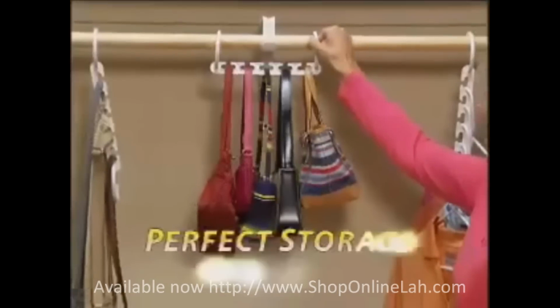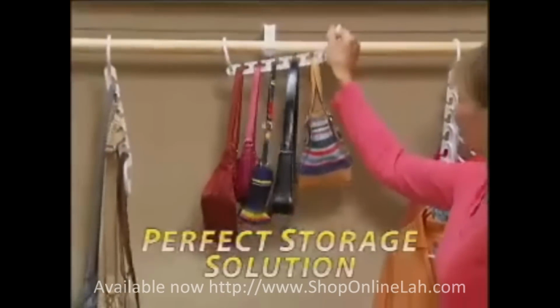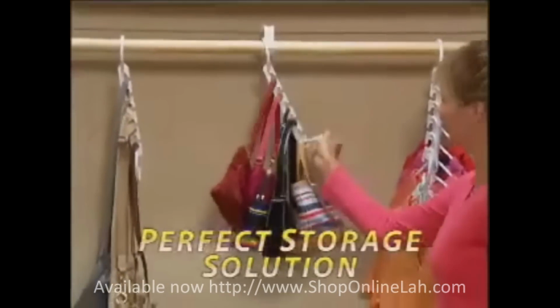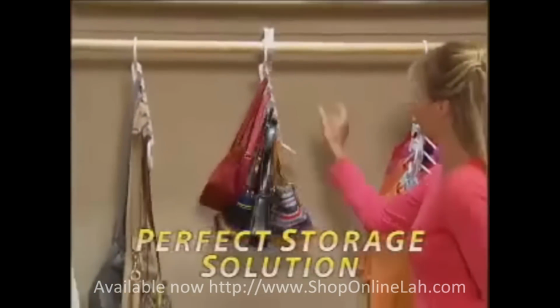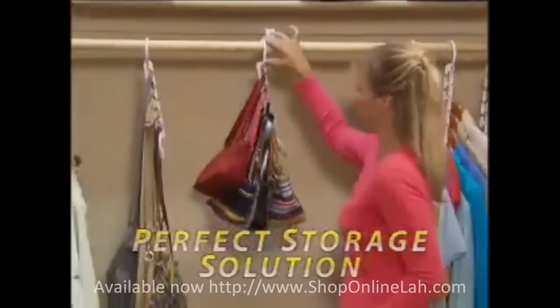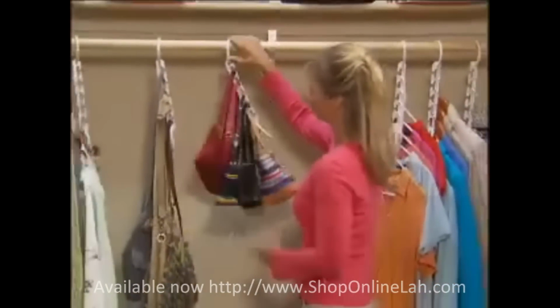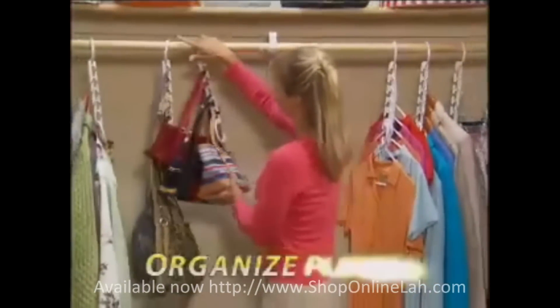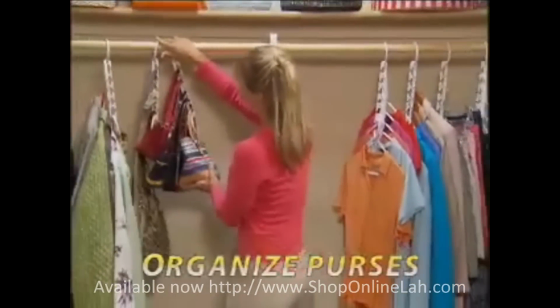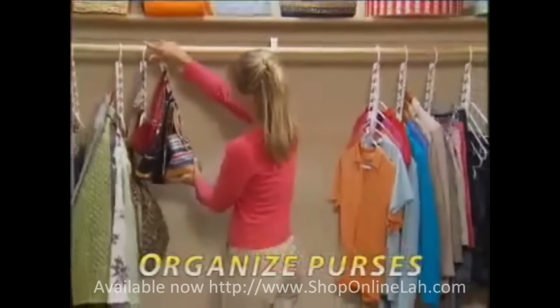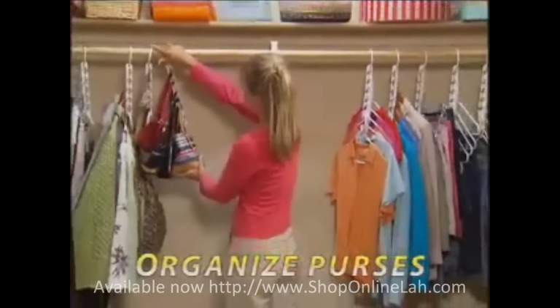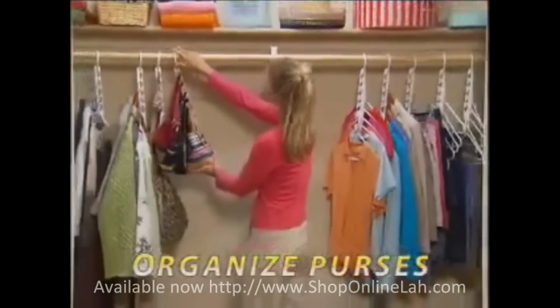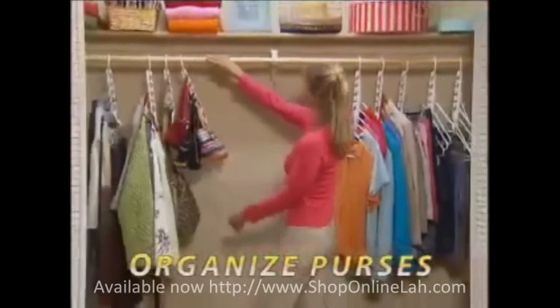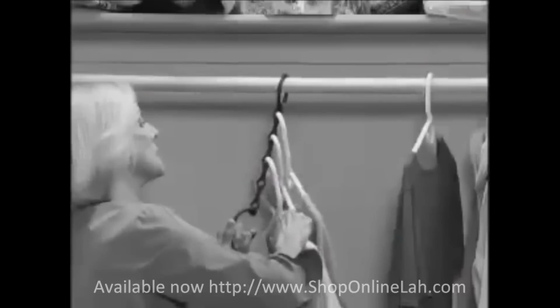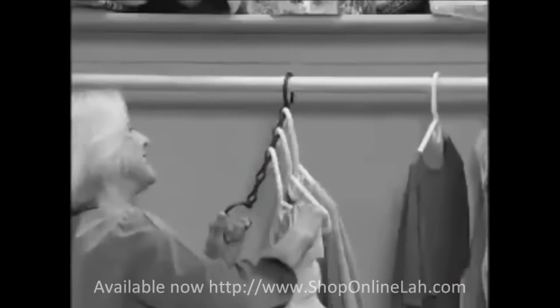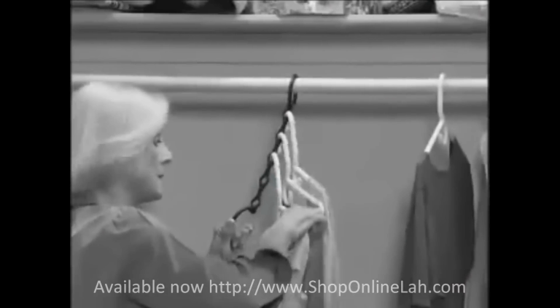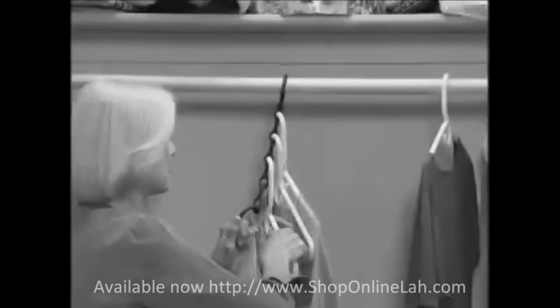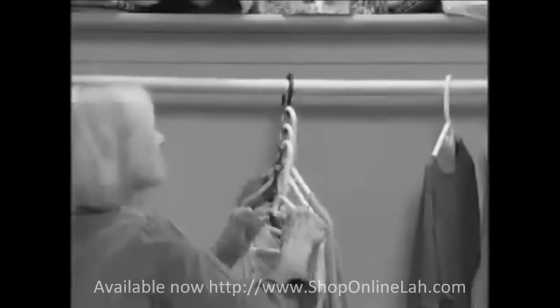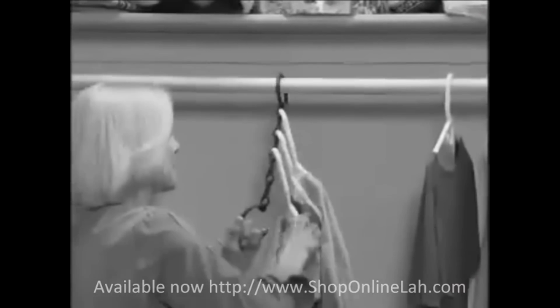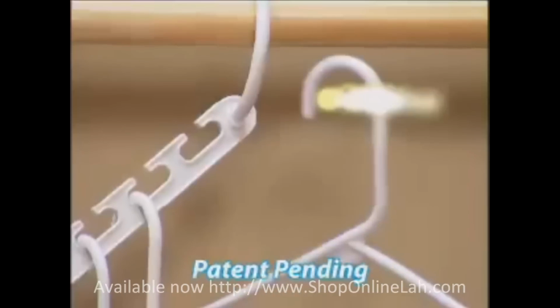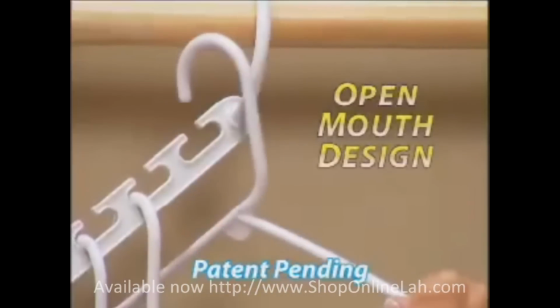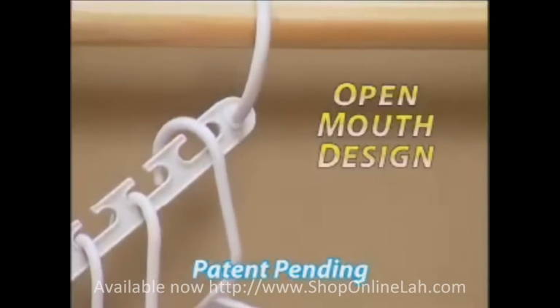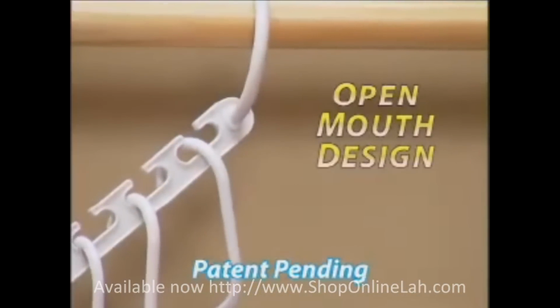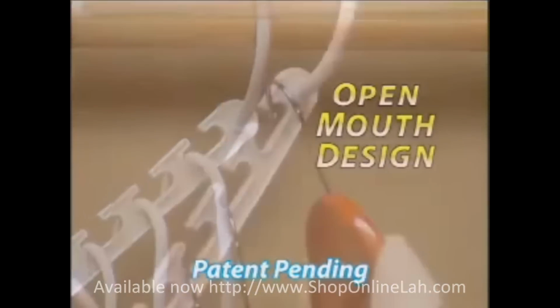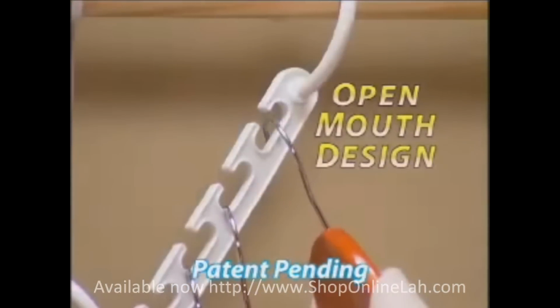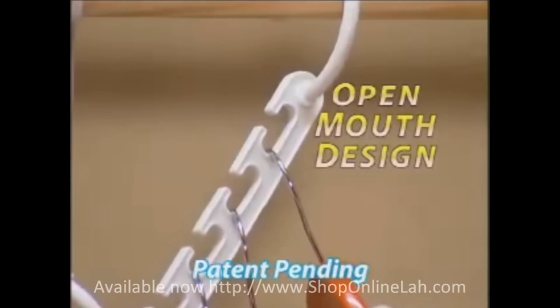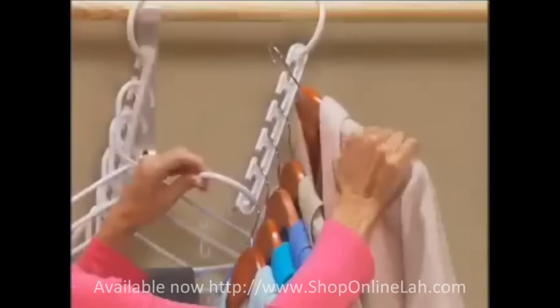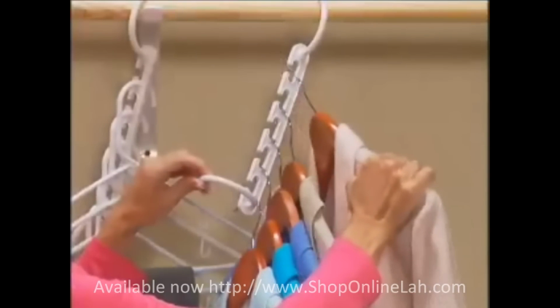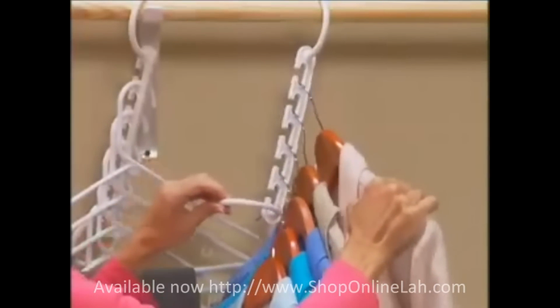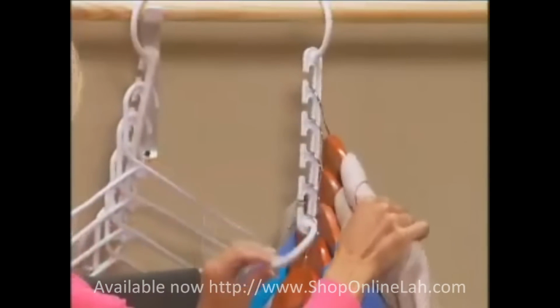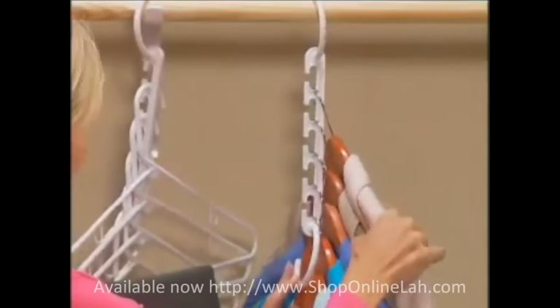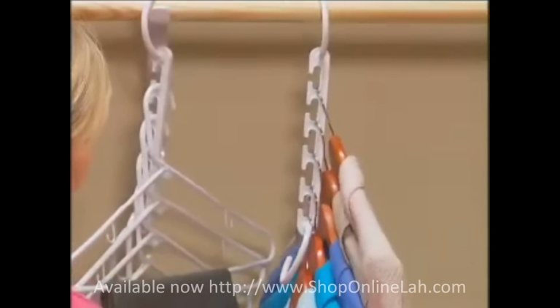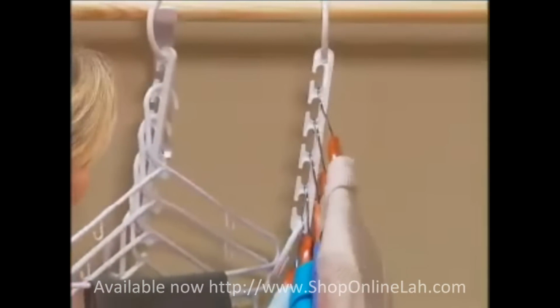Purses are a pain to store, but Wonder Hanger neatly organizes all your purses. These old-fashioned rings get stuck, but Wonder Hanger's patent-pending open-mouth design lets you easily add or remove your clothes.